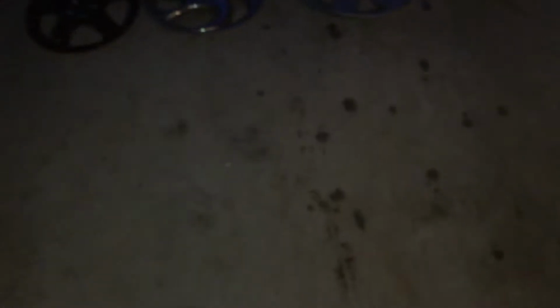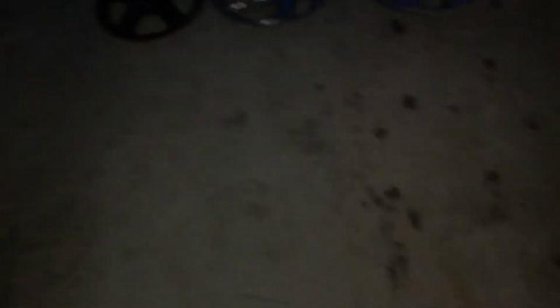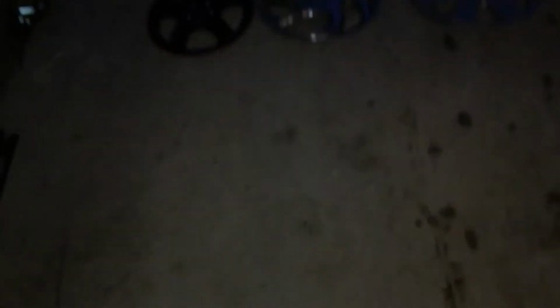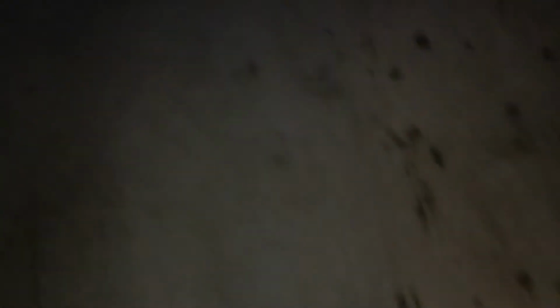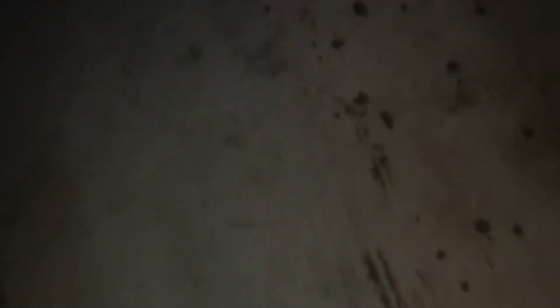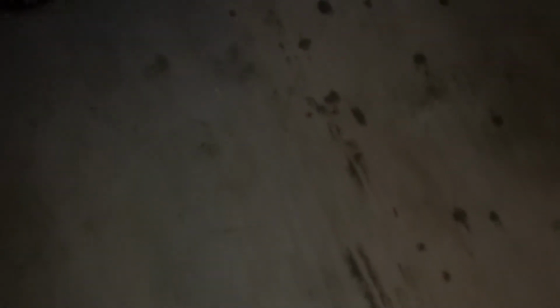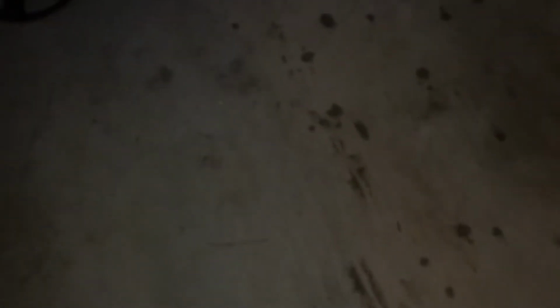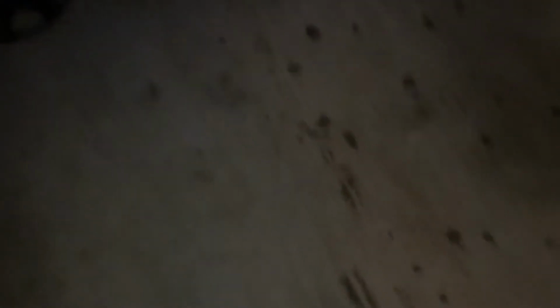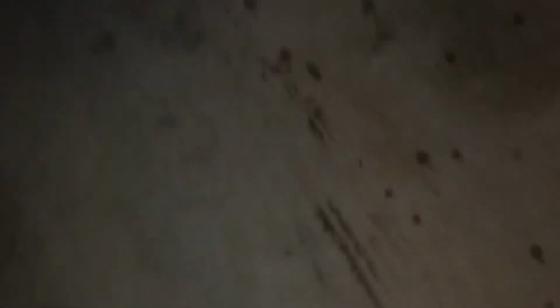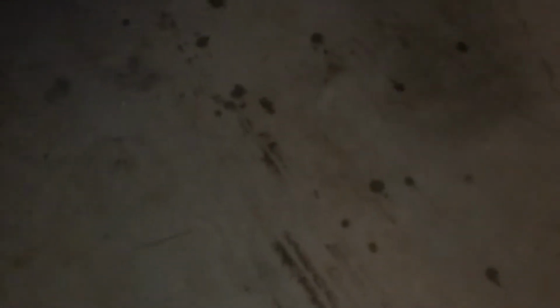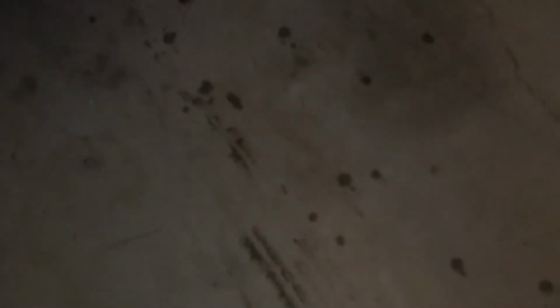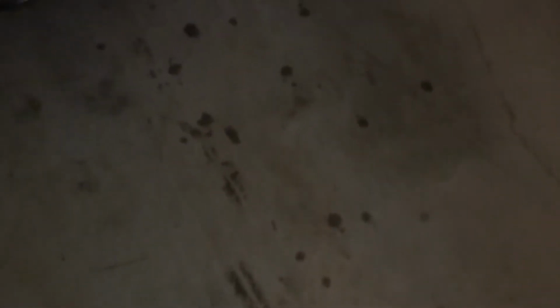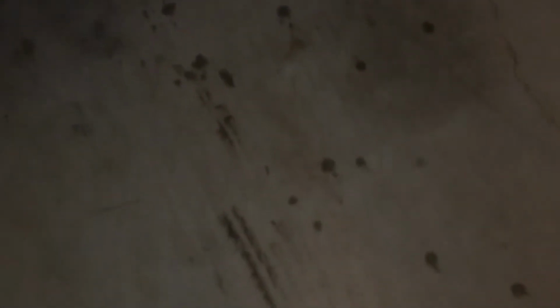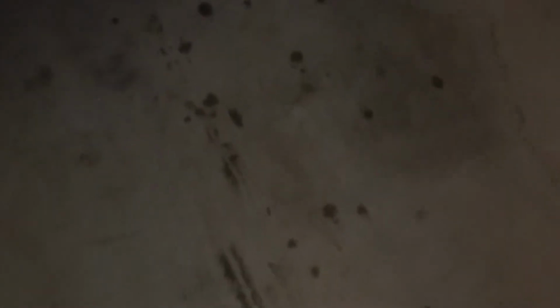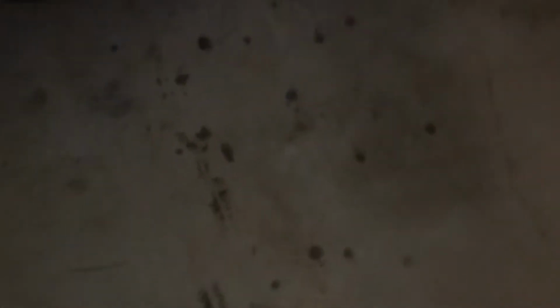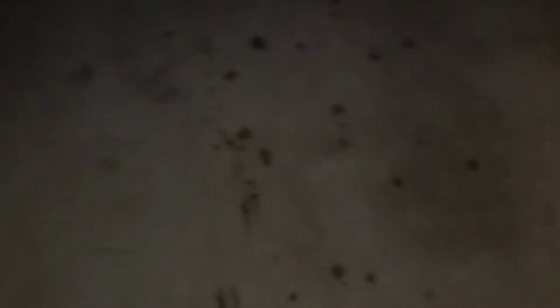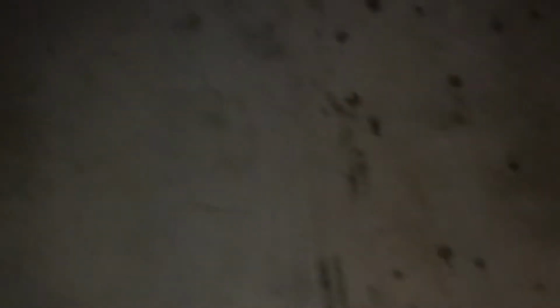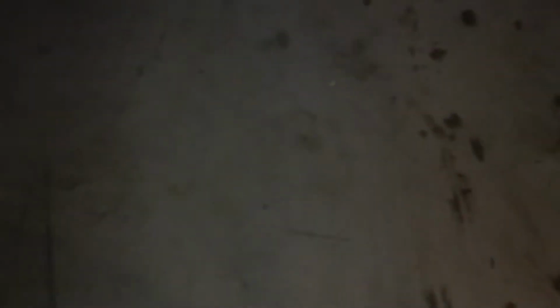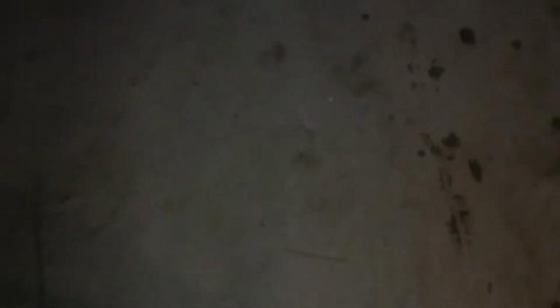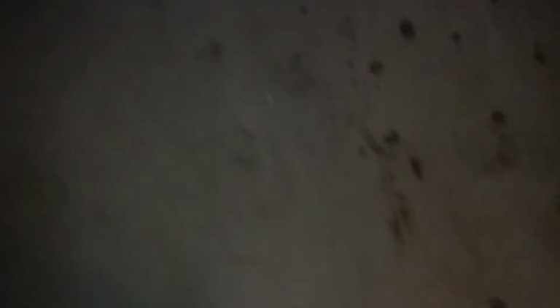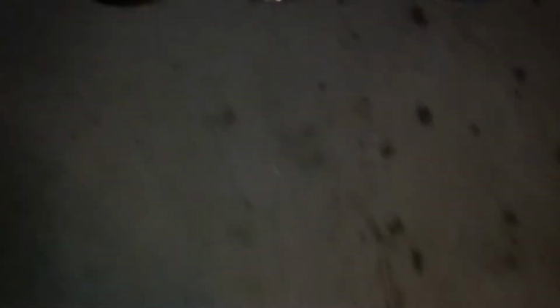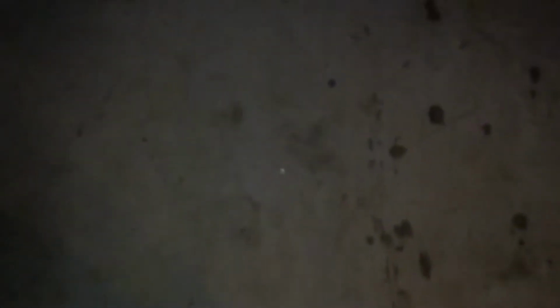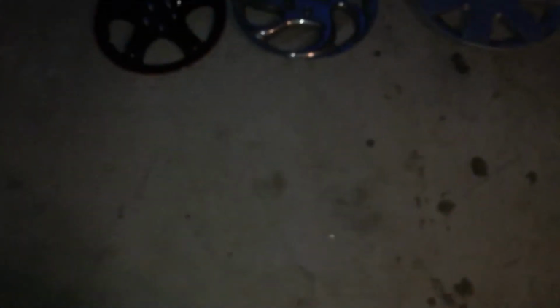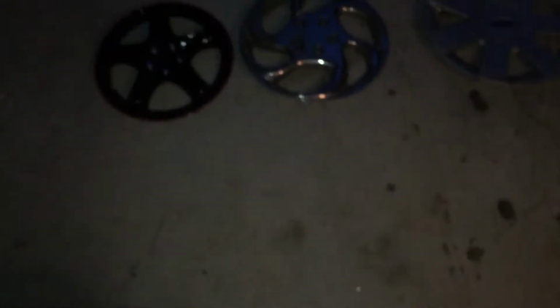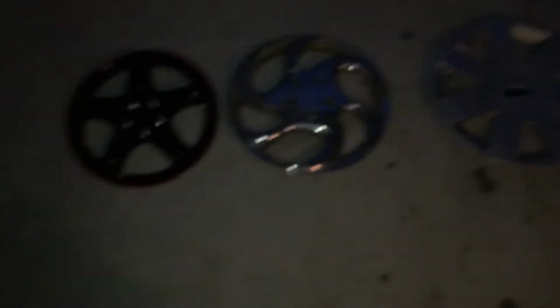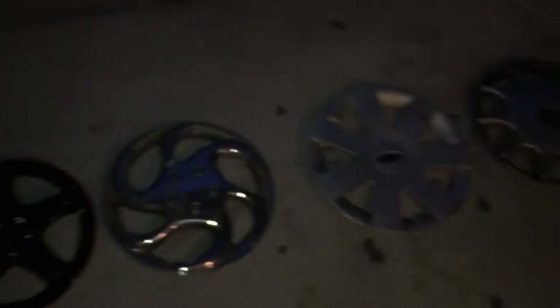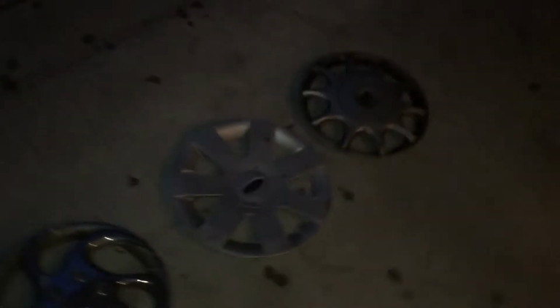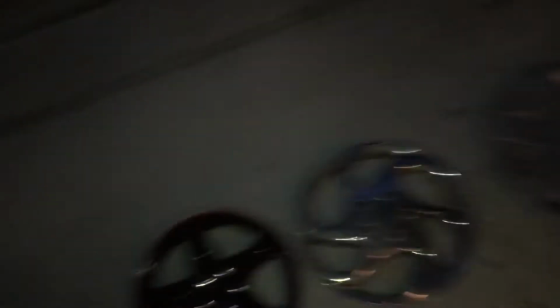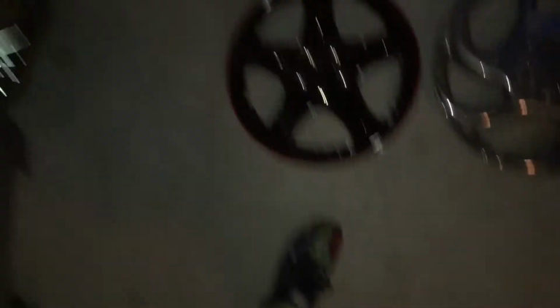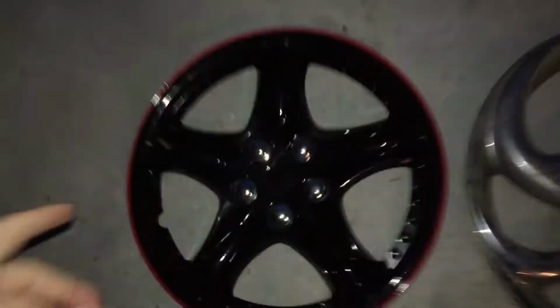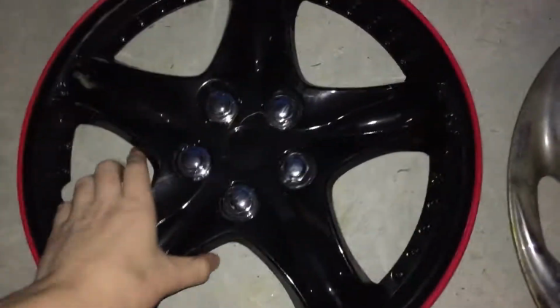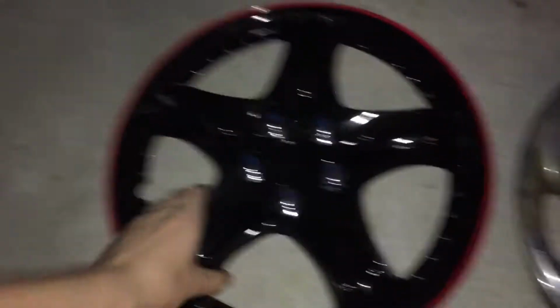Hi guys, Hubcap Man here. I'm back with another video. I found four new hubcaps — two are factory and two are aftermarket. I'm going to start with the coolest one.